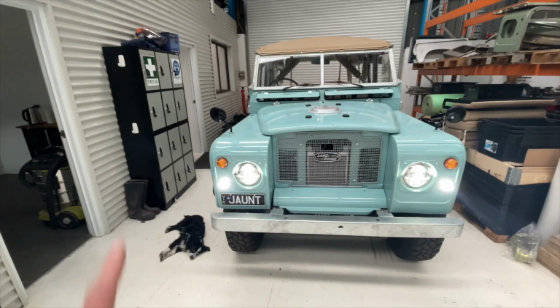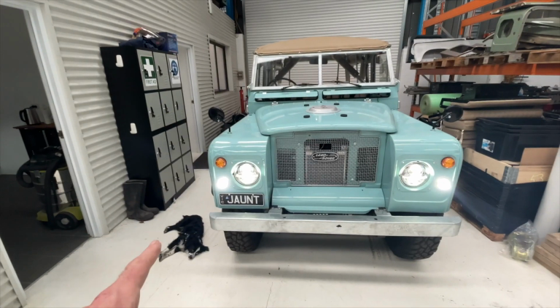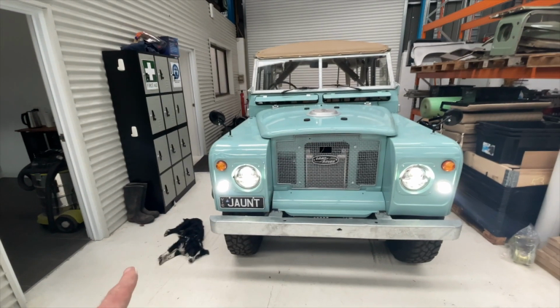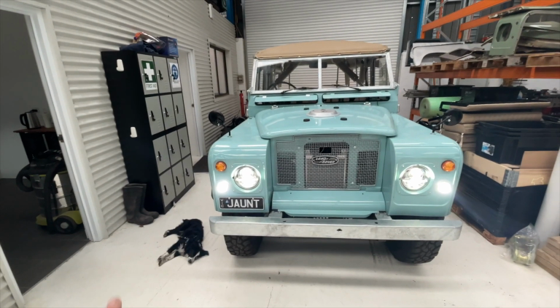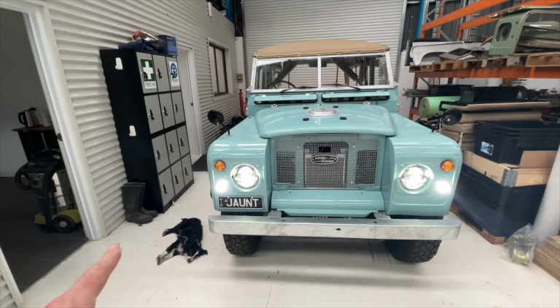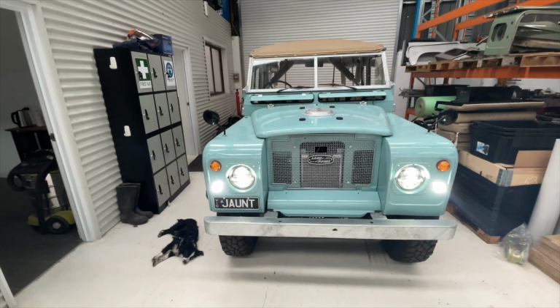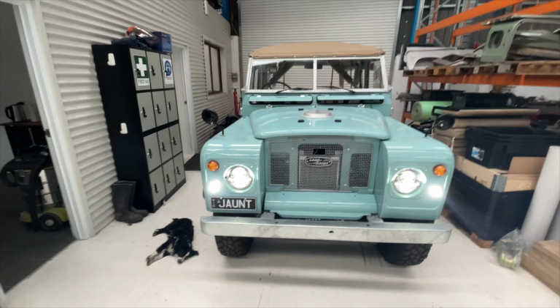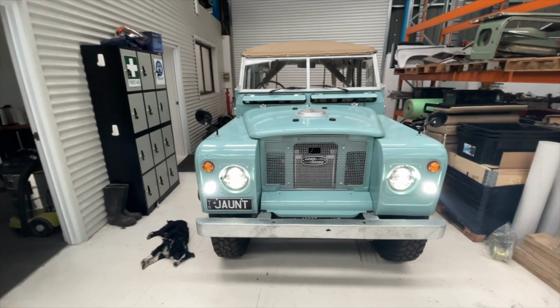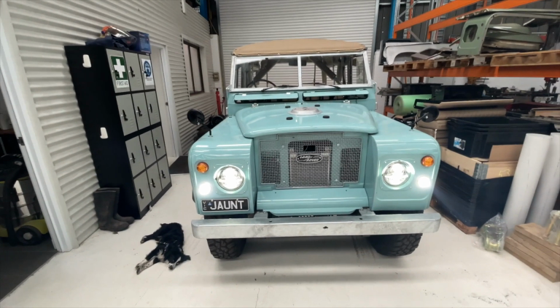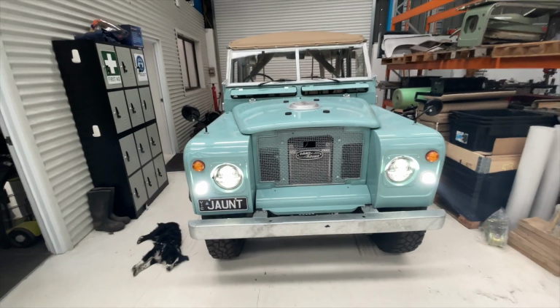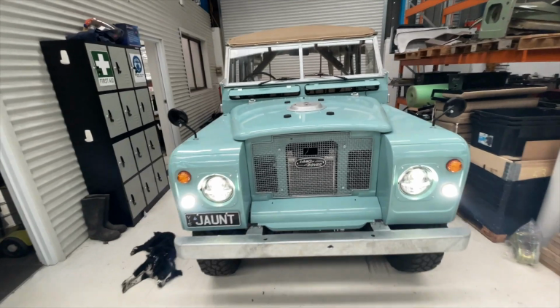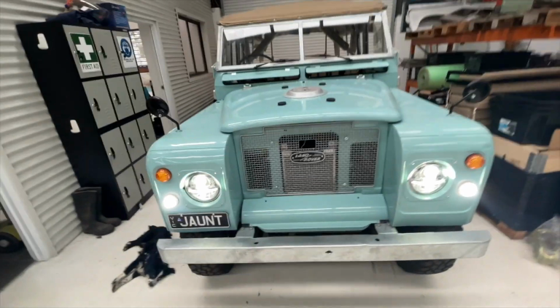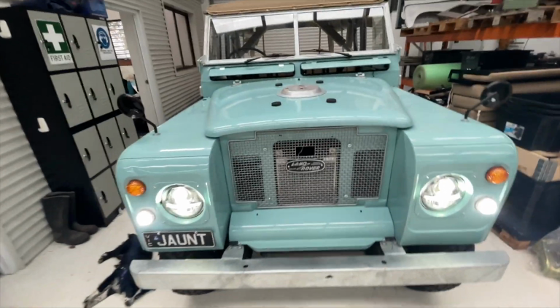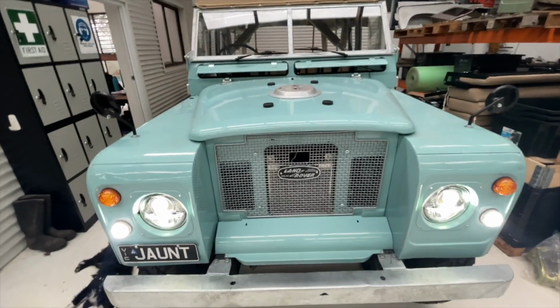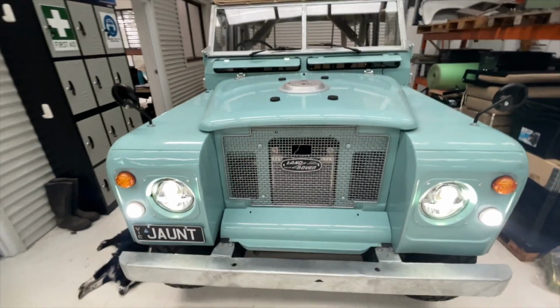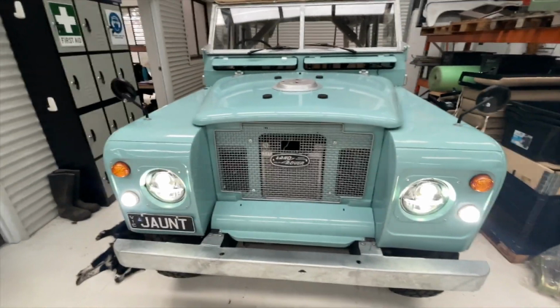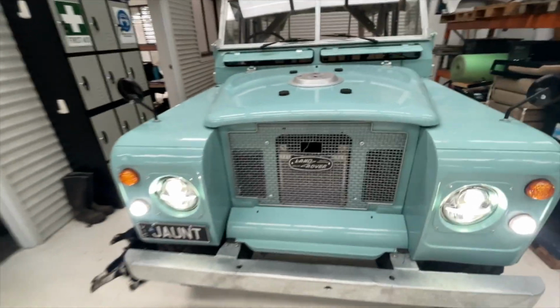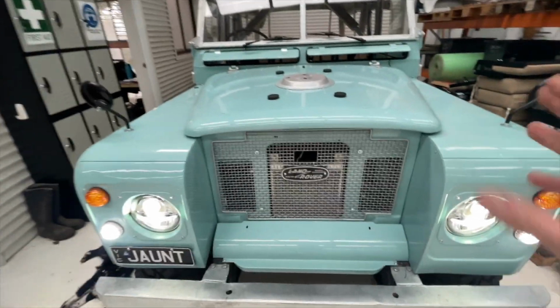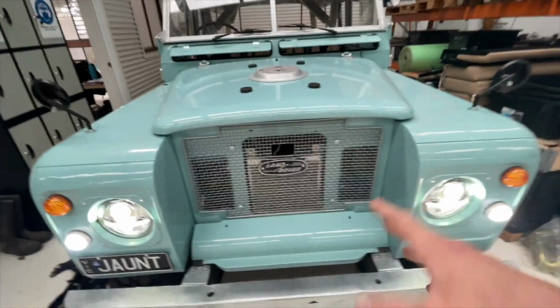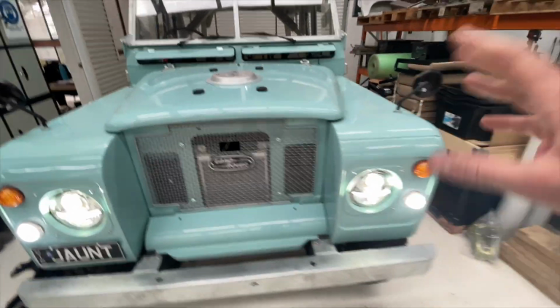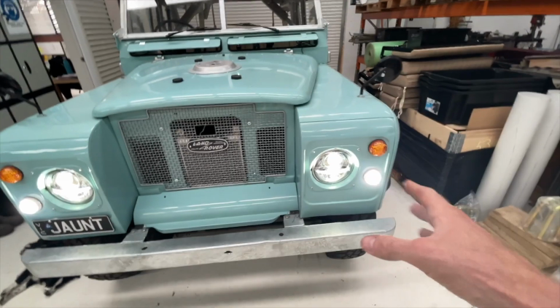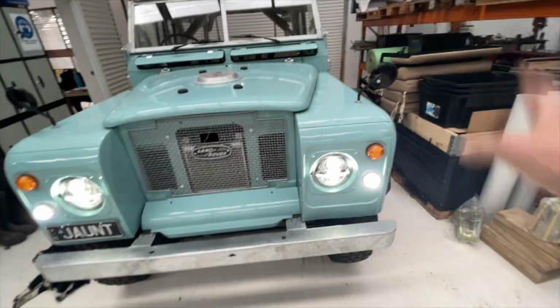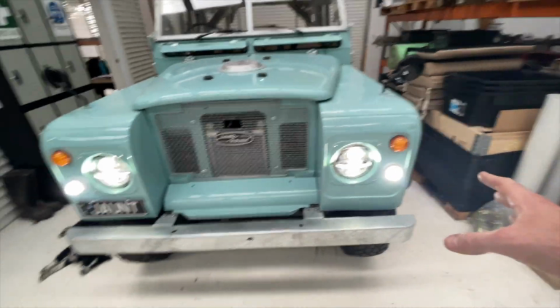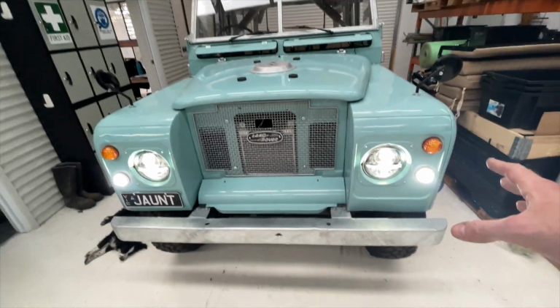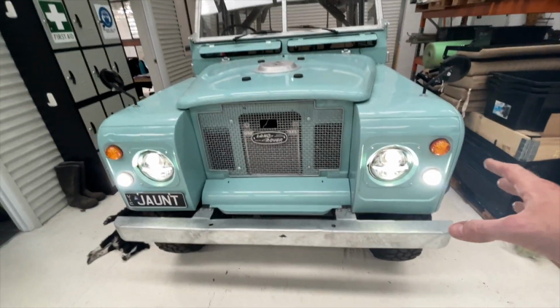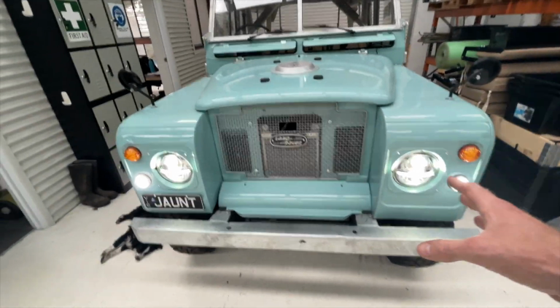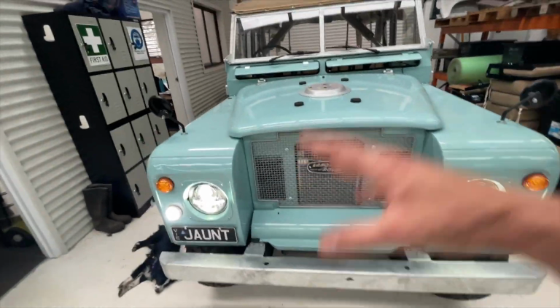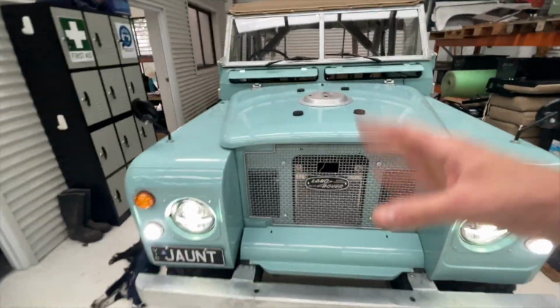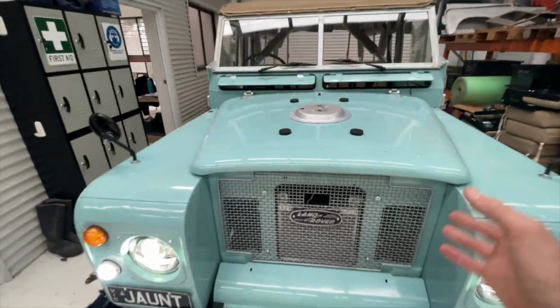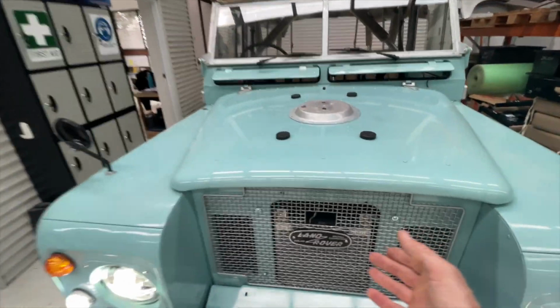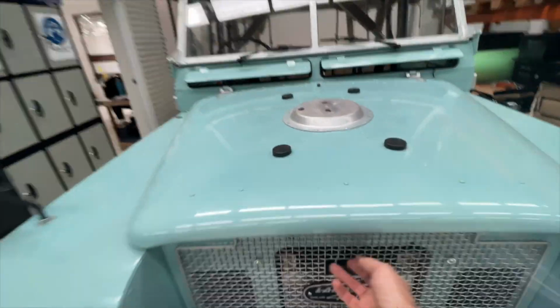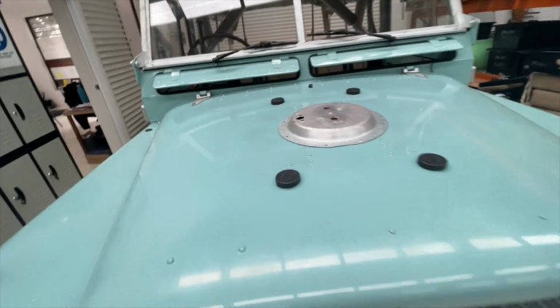Just ignore the overtired dog named Frida there on the floor. Here we've got a 1973 Land Rover with a custom grill by us, LED headlights, and all LED lighting all around. The 12 volt wiring system has all been changed.